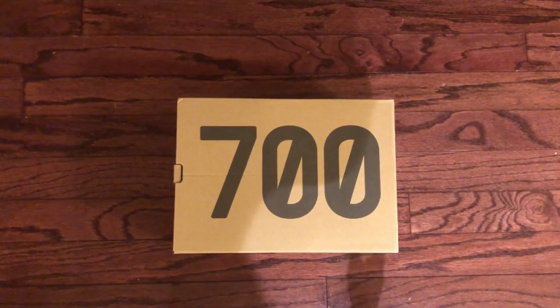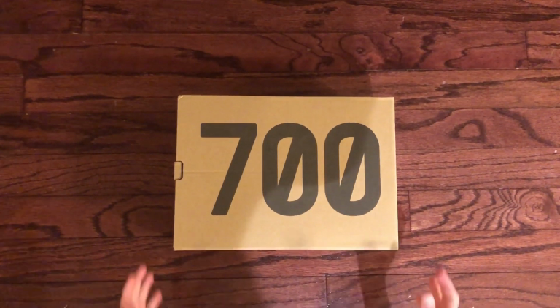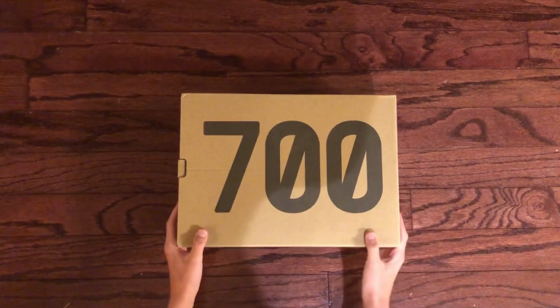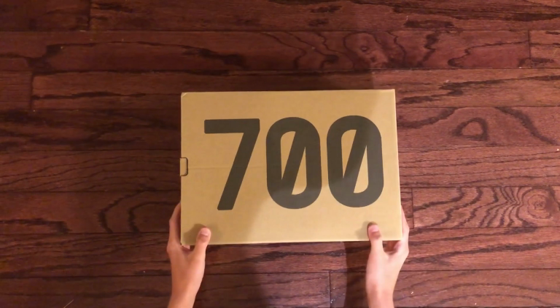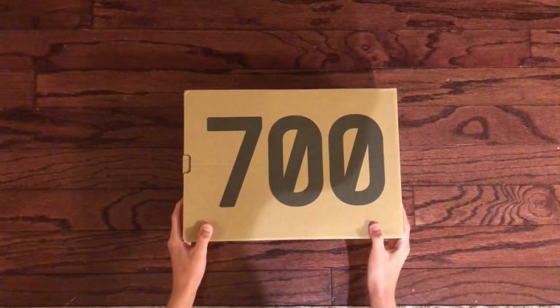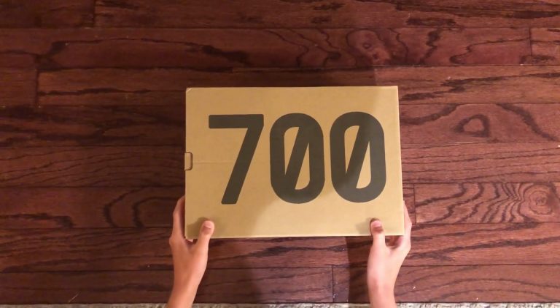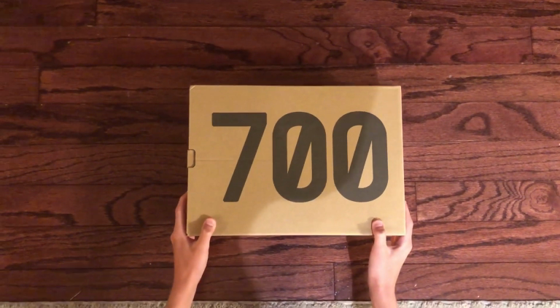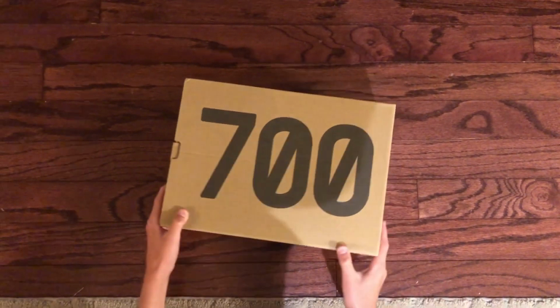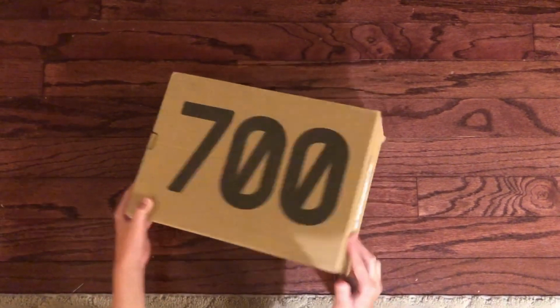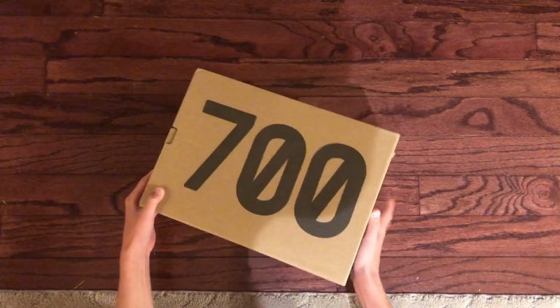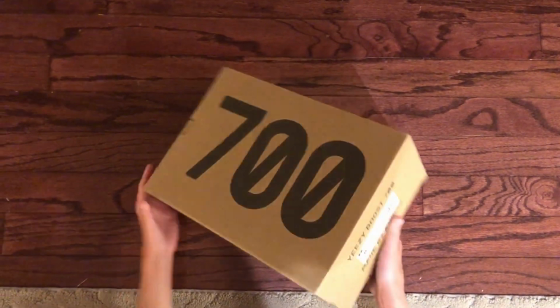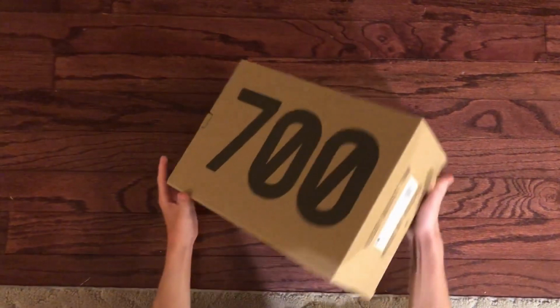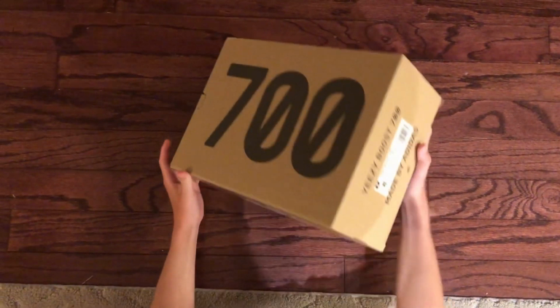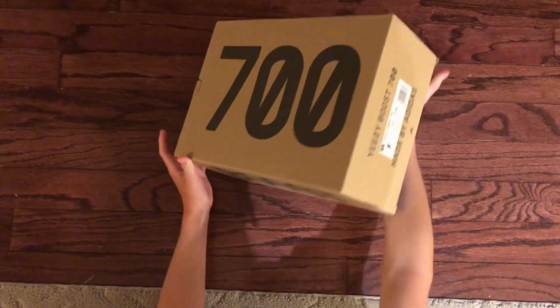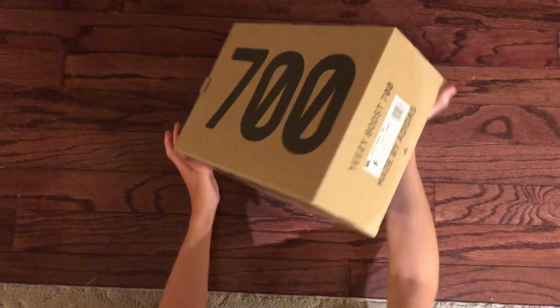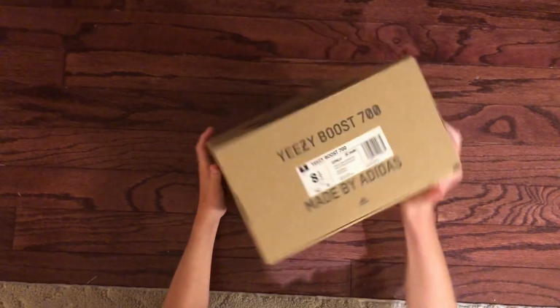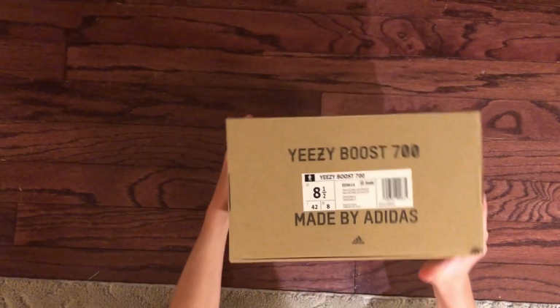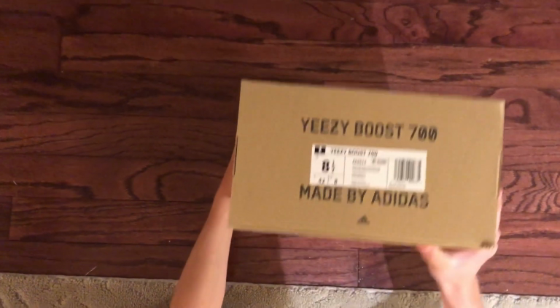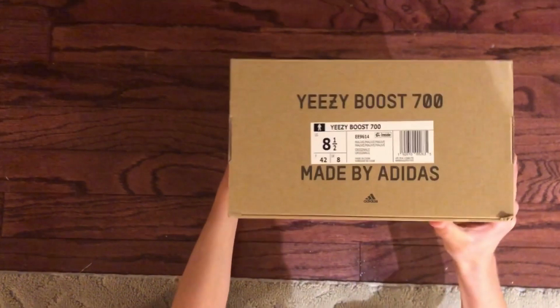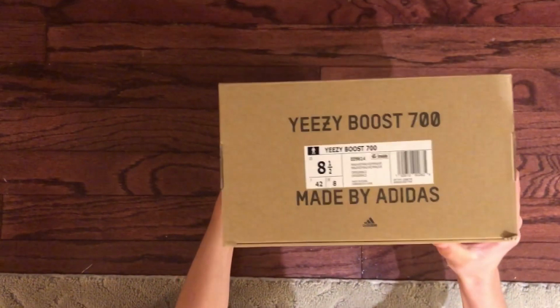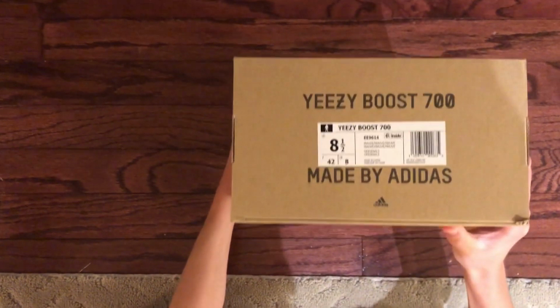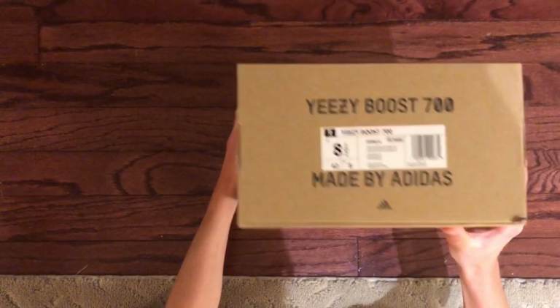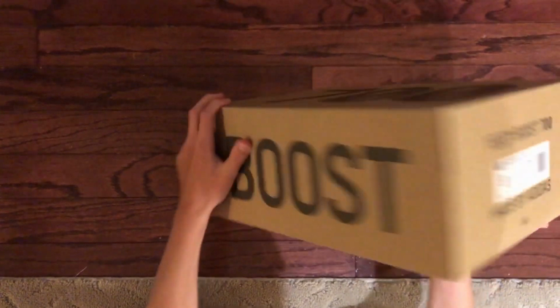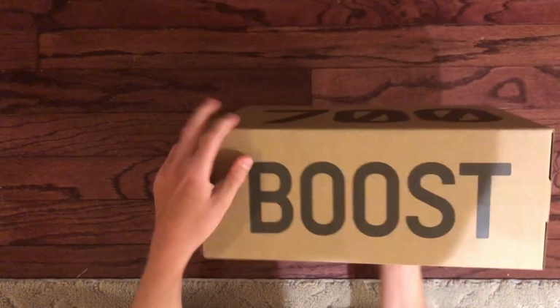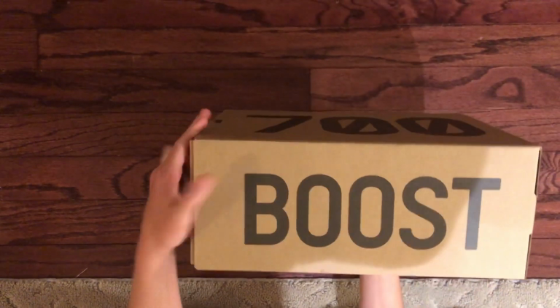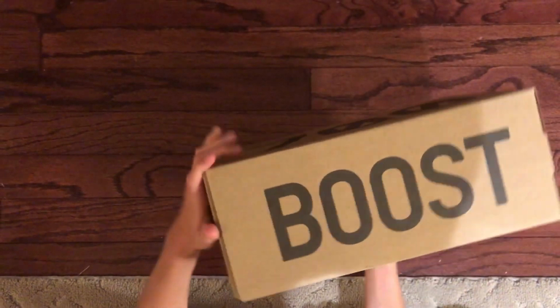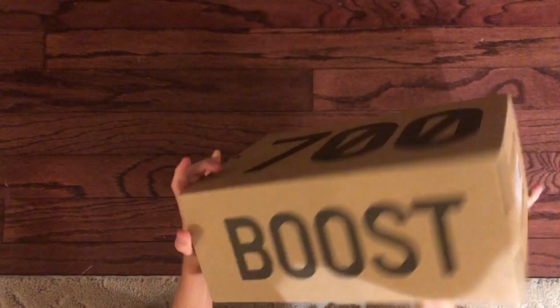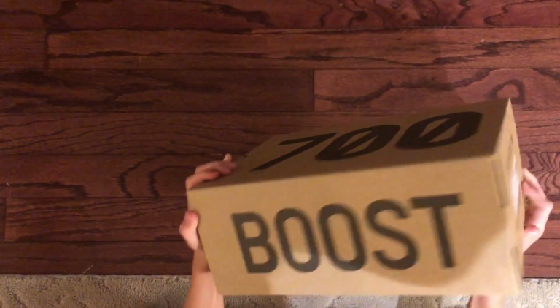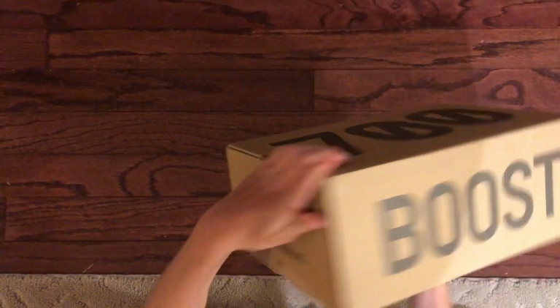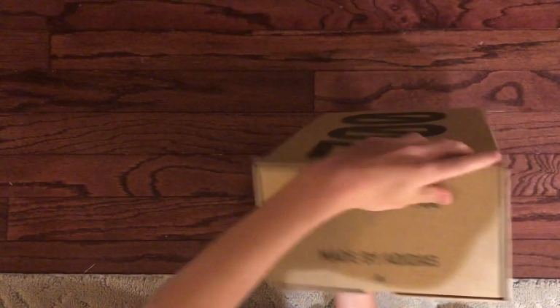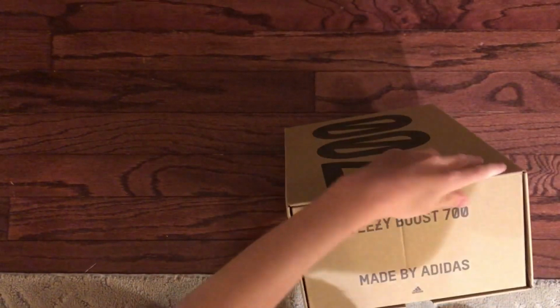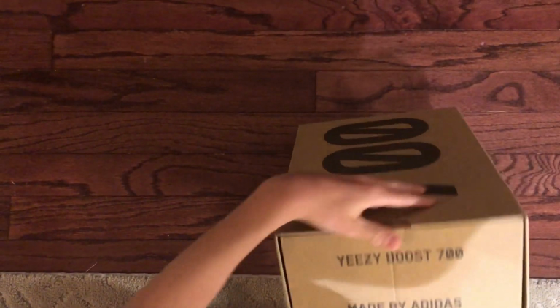I picked these up from StockX. Let's take a look at the box. As you guys can see, standard Yeezy box.